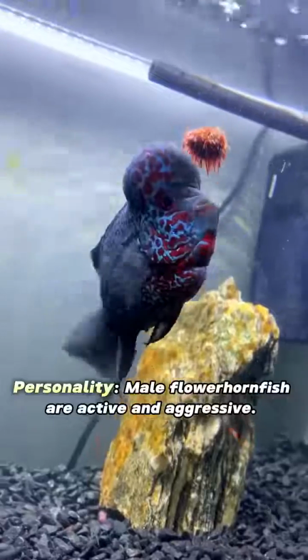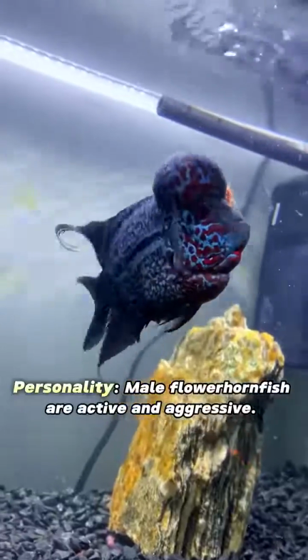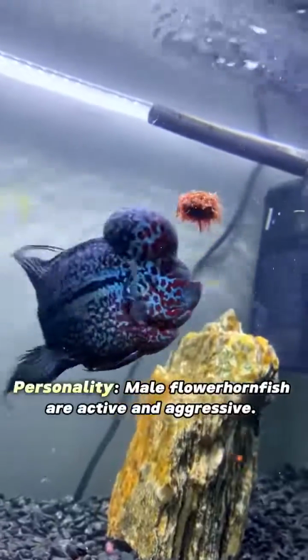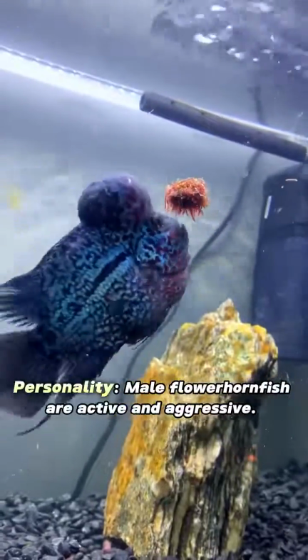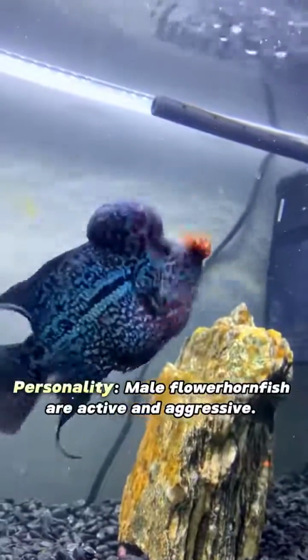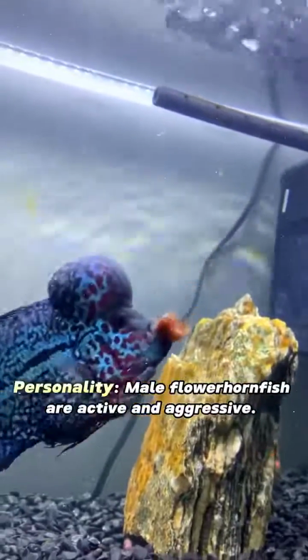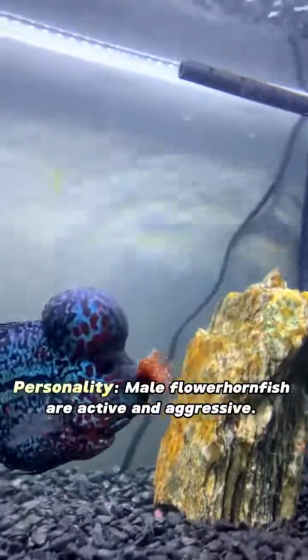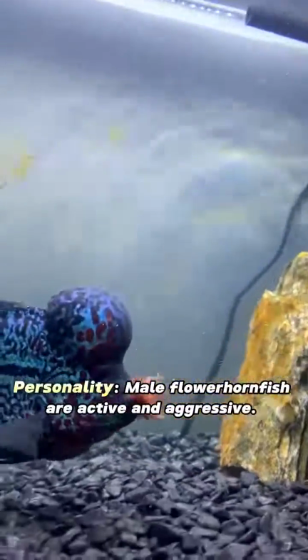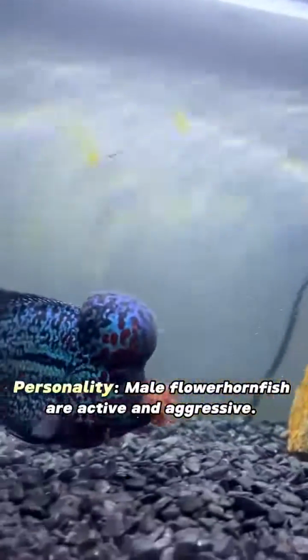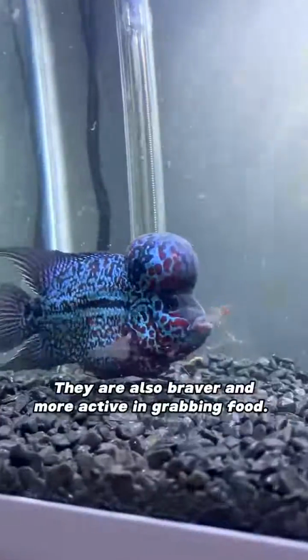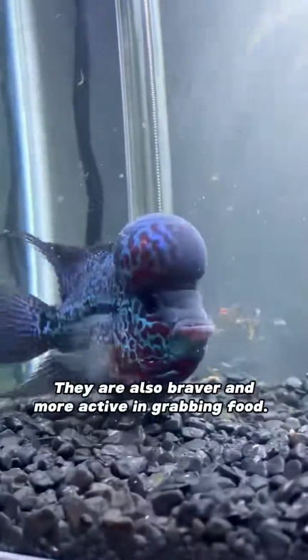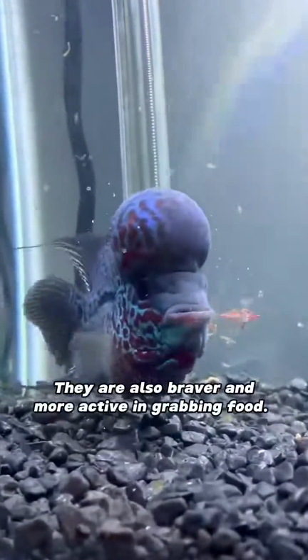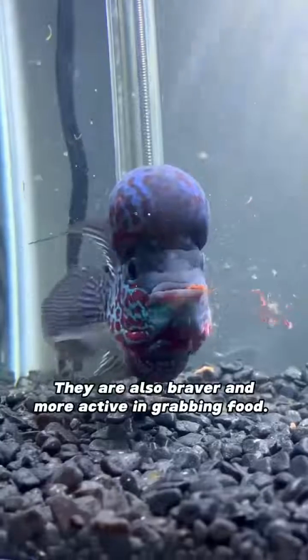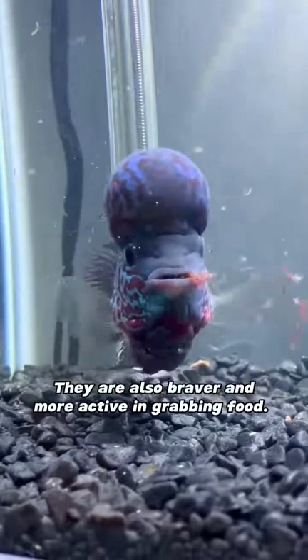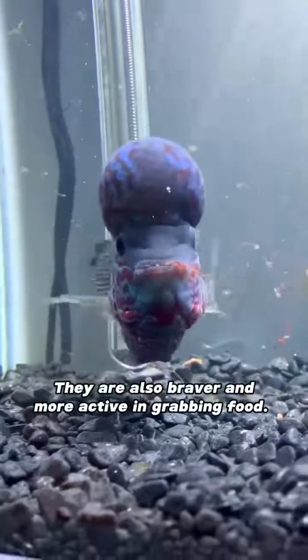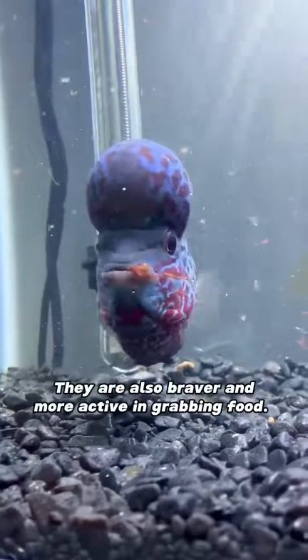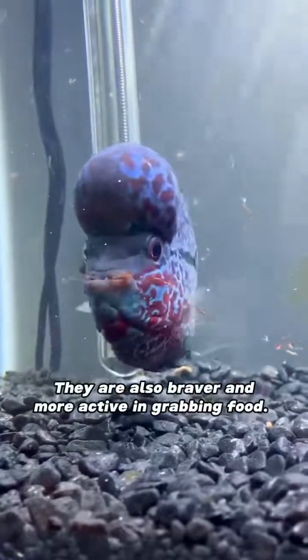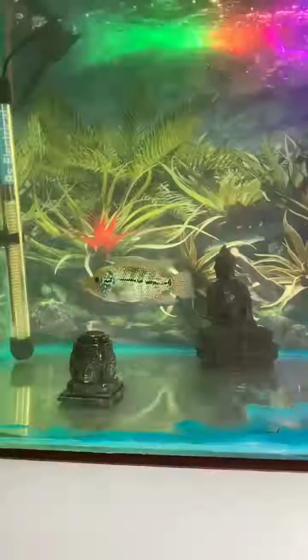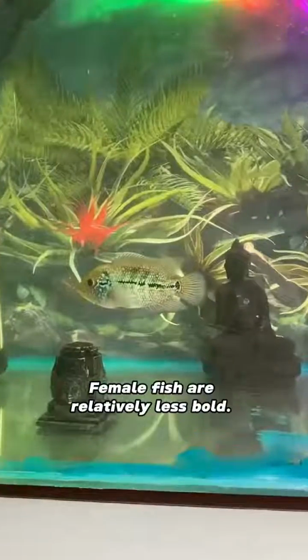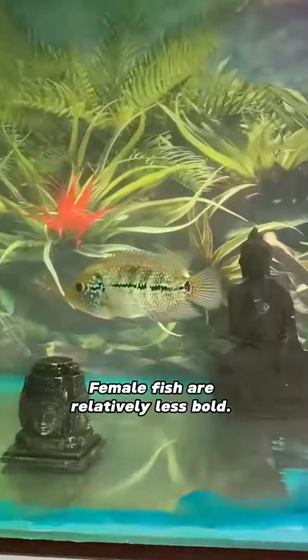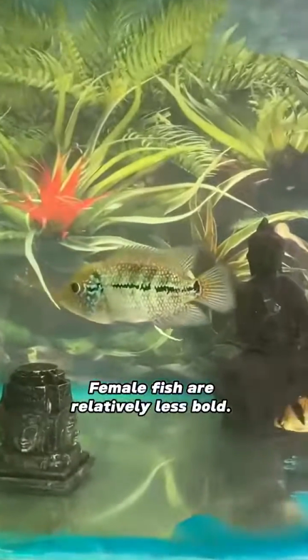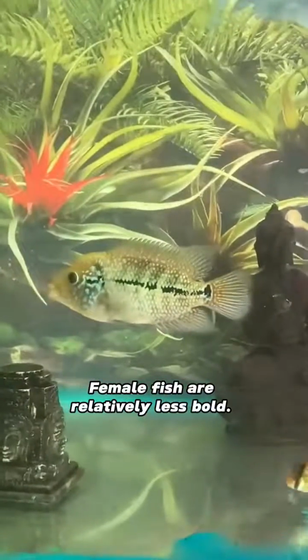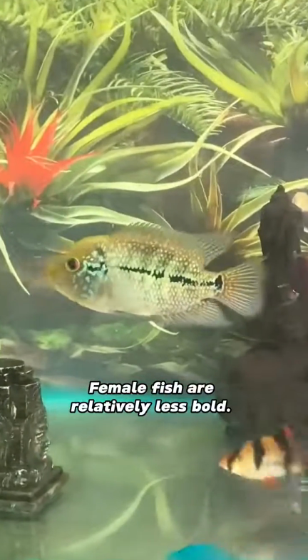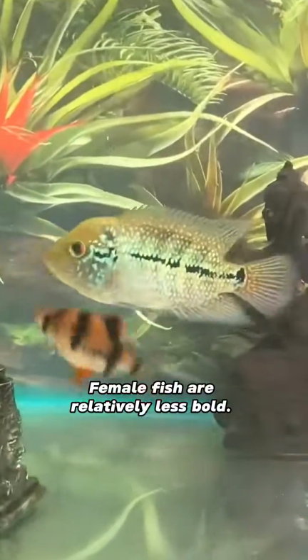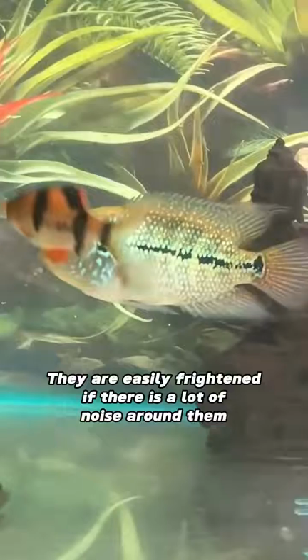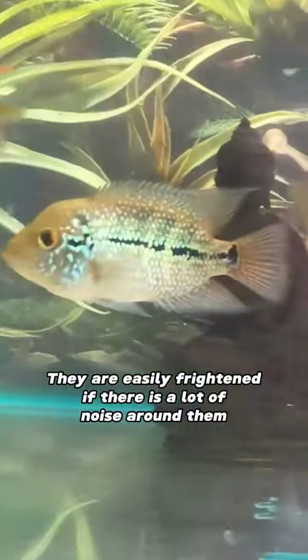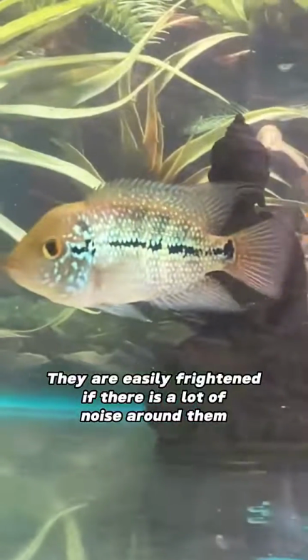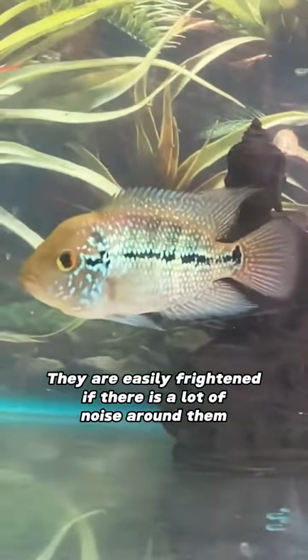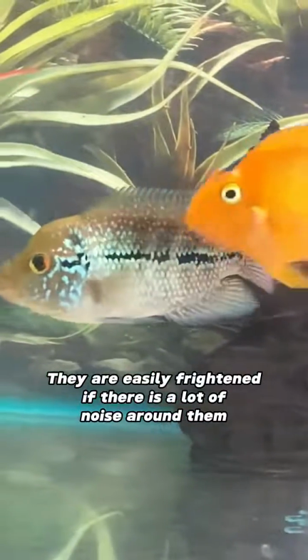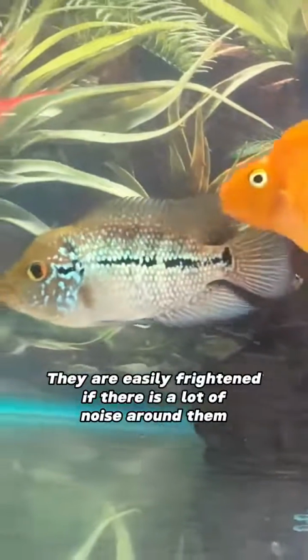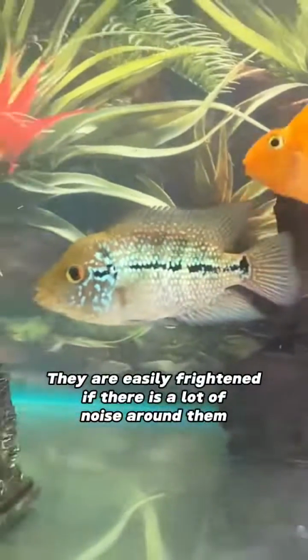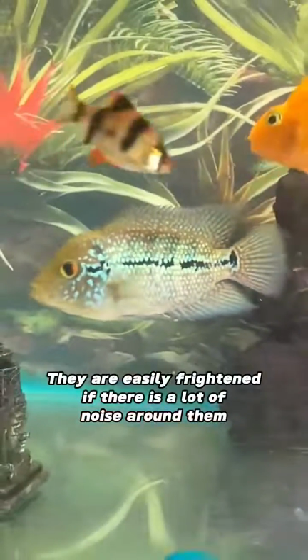Personality: male flowerhorn fish are active and aggressive. They are also braver and more active in grabbing food. Female fish are relatively less bold, and are easily frightened if there is a lot of noise around them.